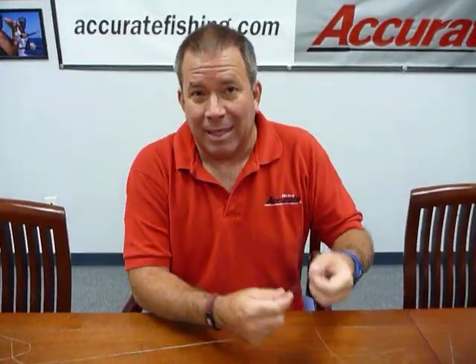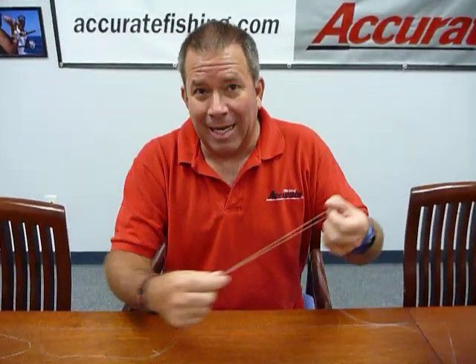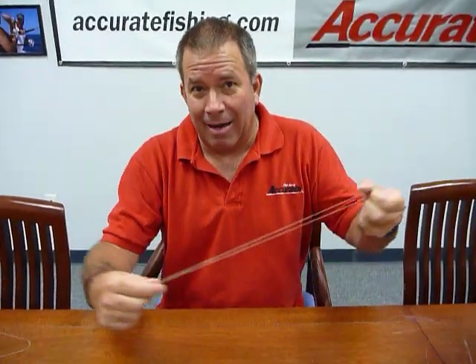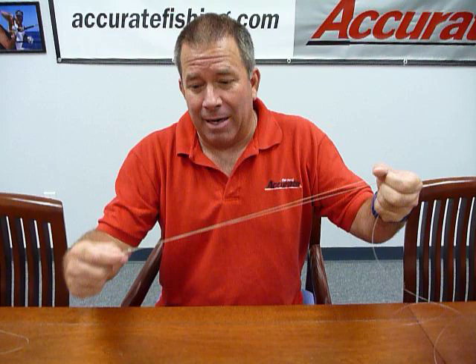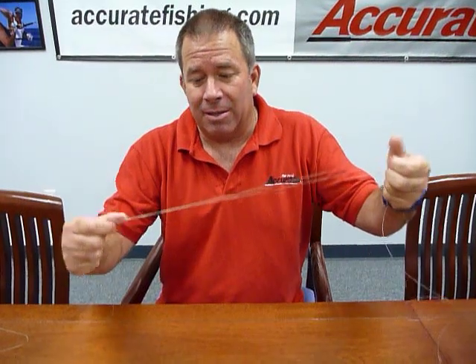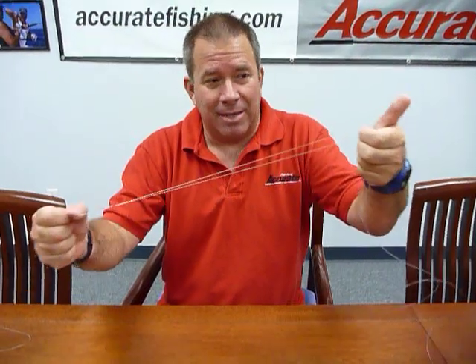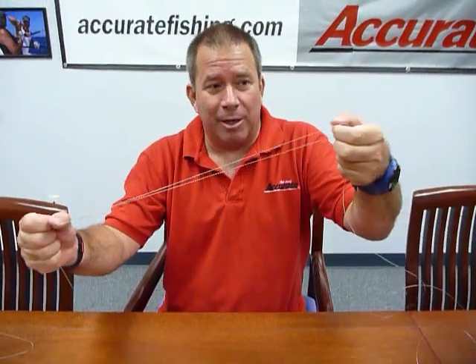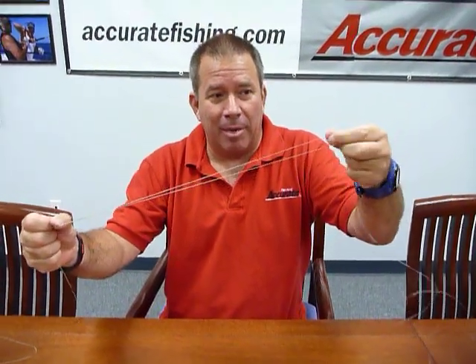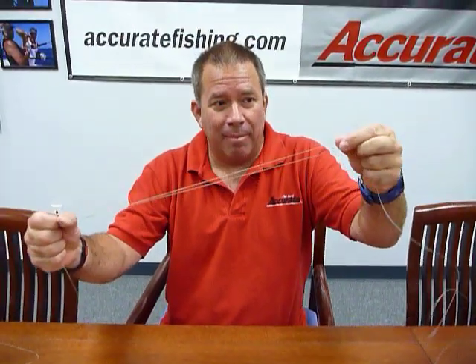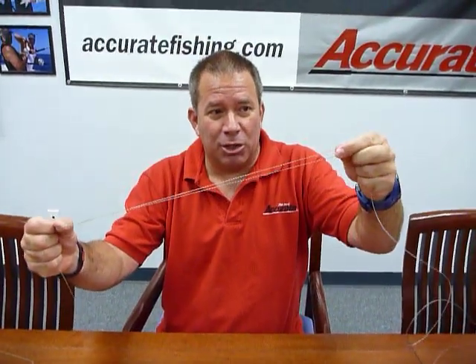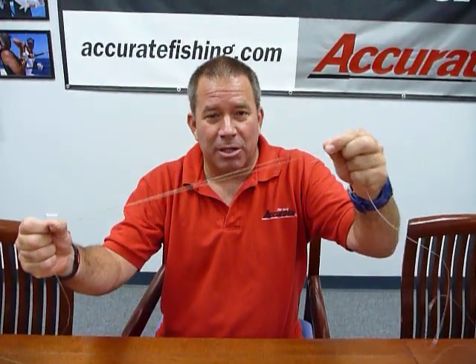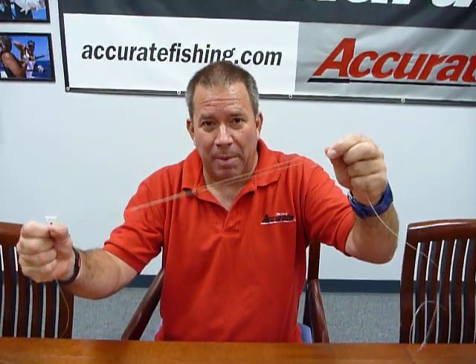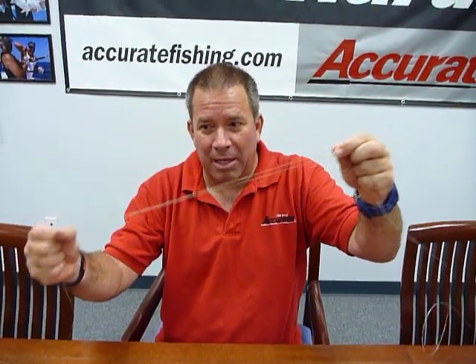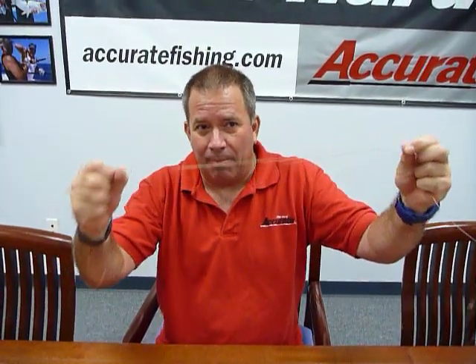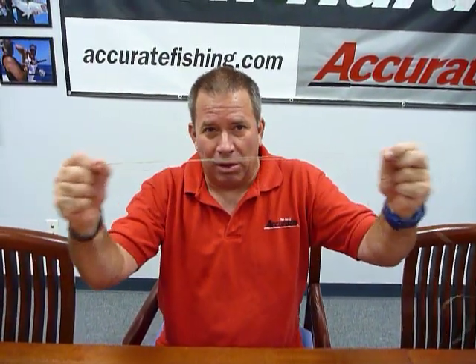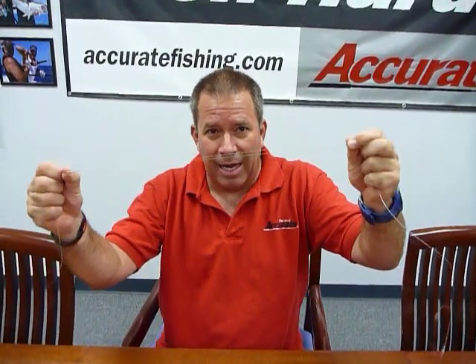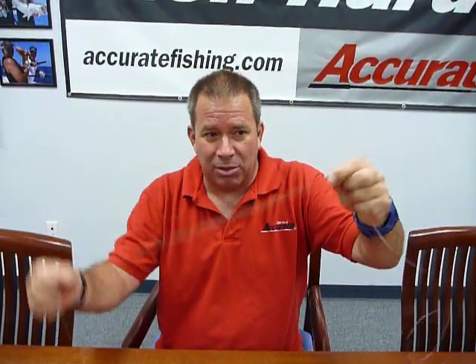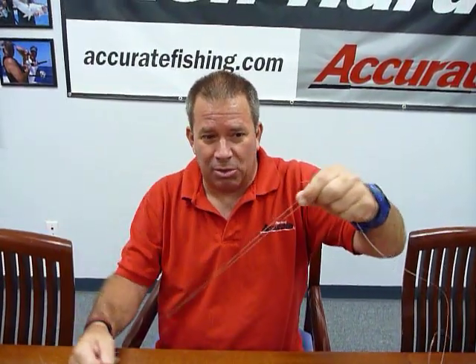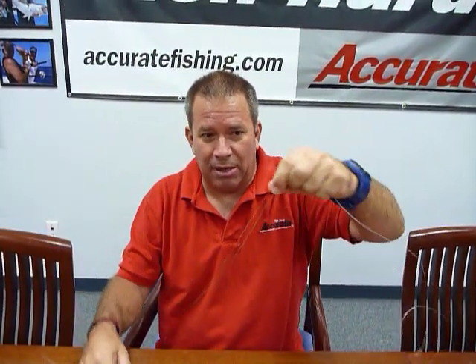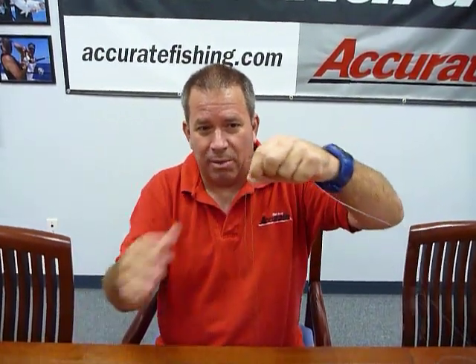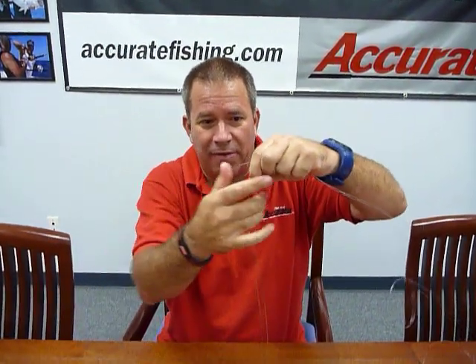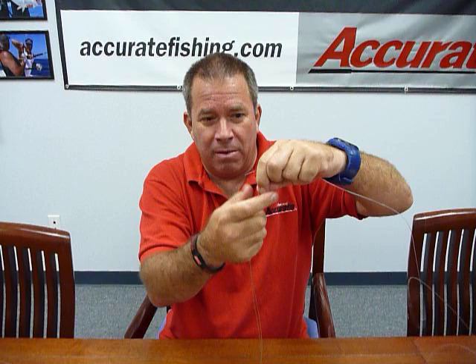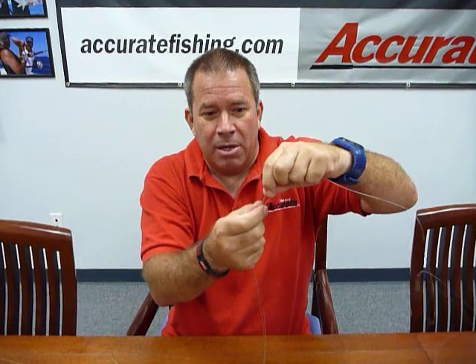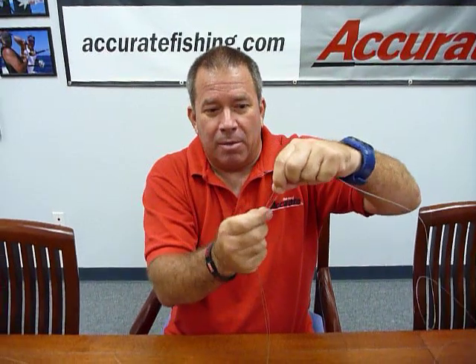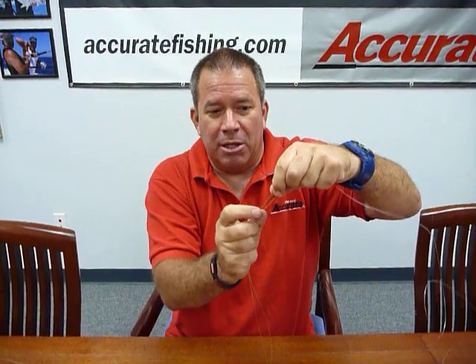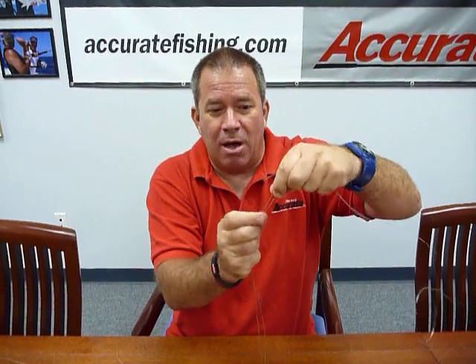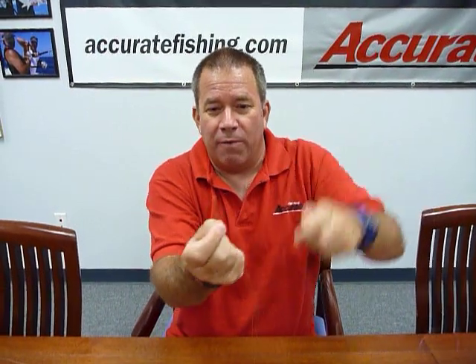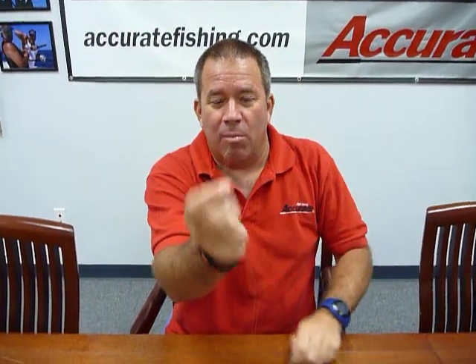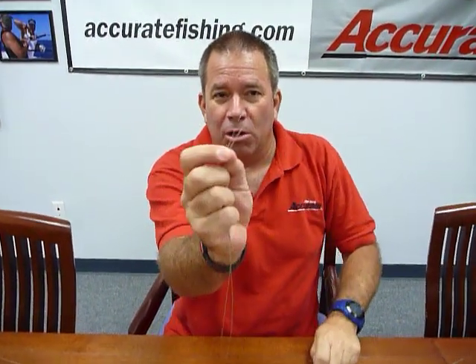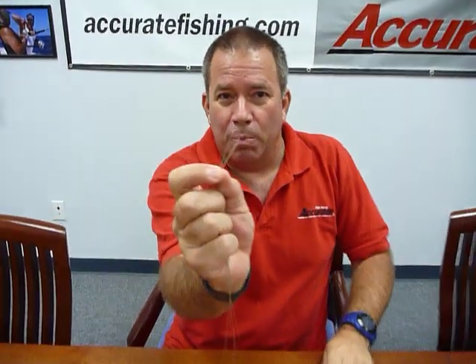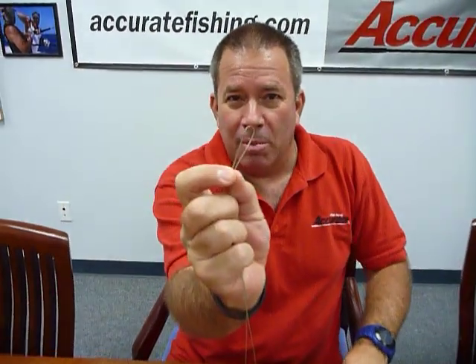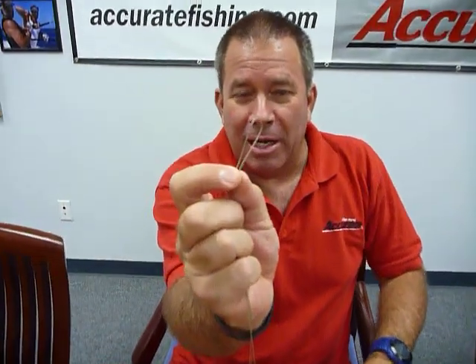But the key to the knot is: take your bimini, make sure both the legs are straight so they're even, then pinch it off and form a little loop in your bimini.